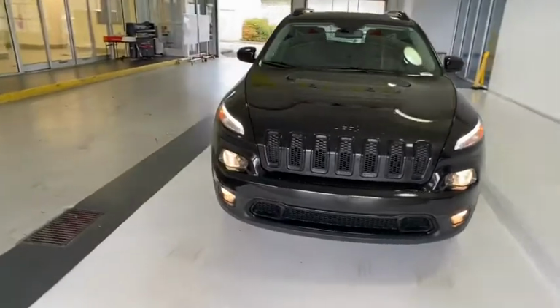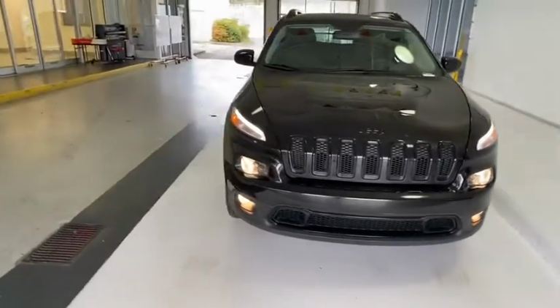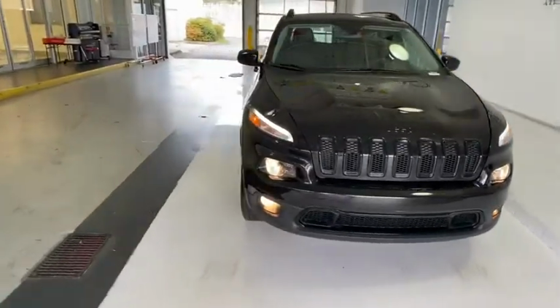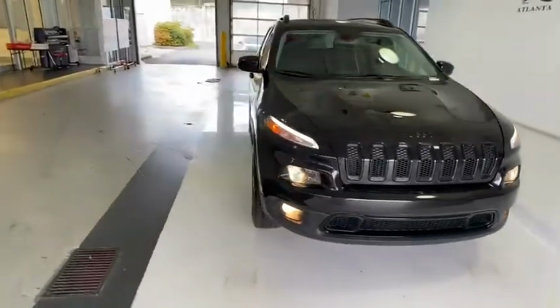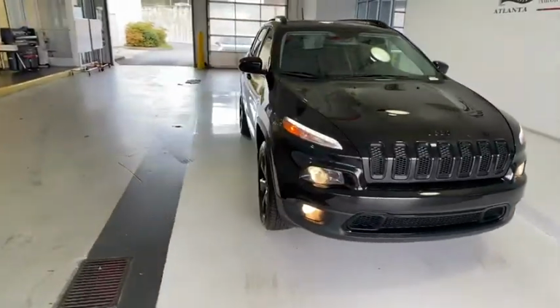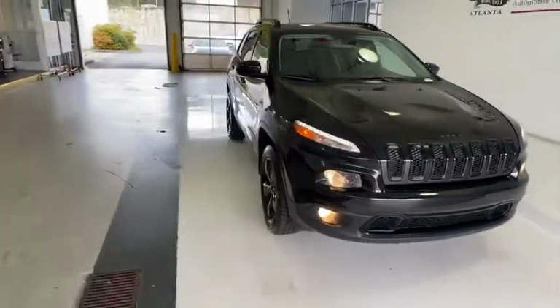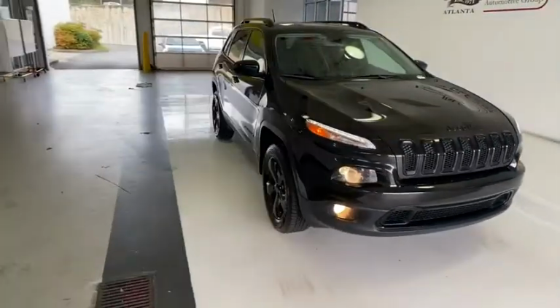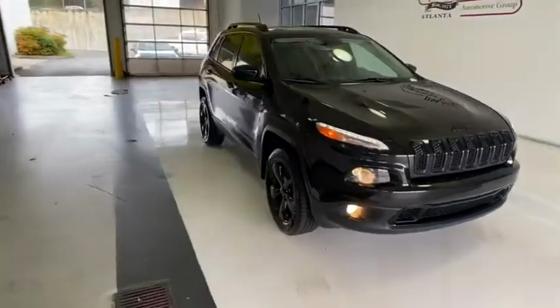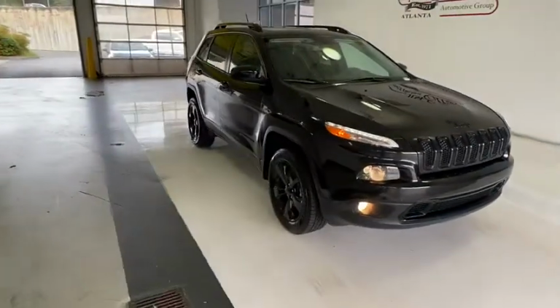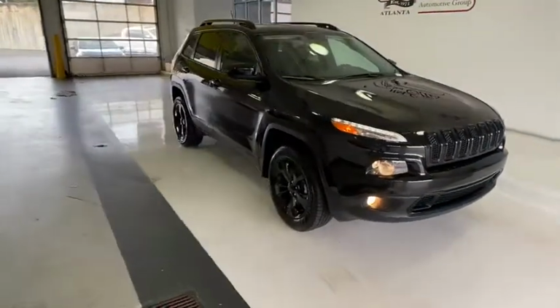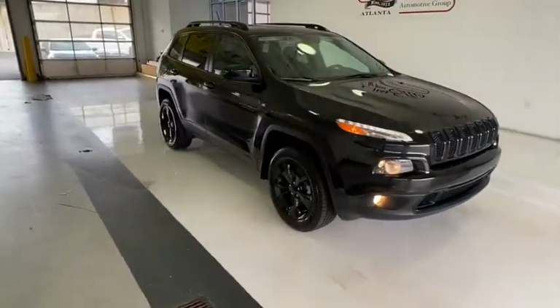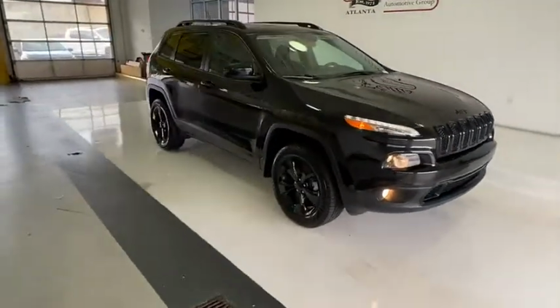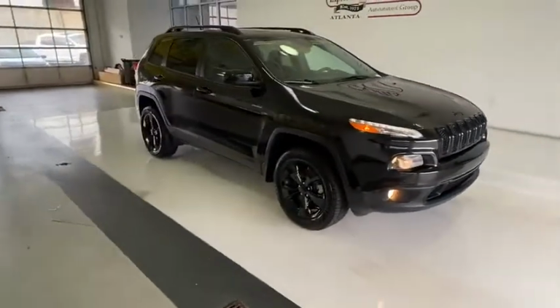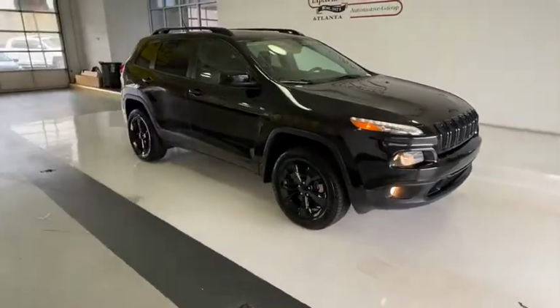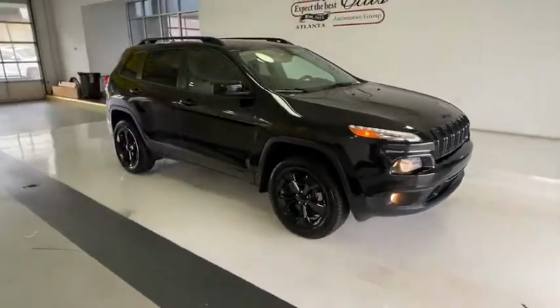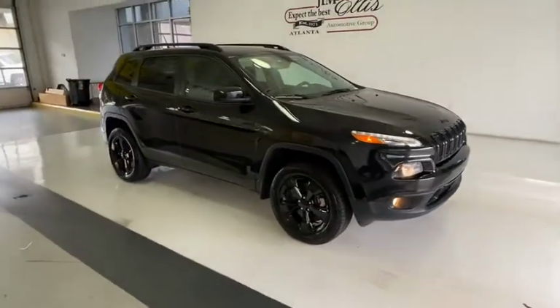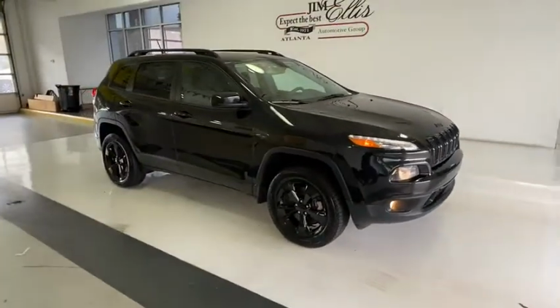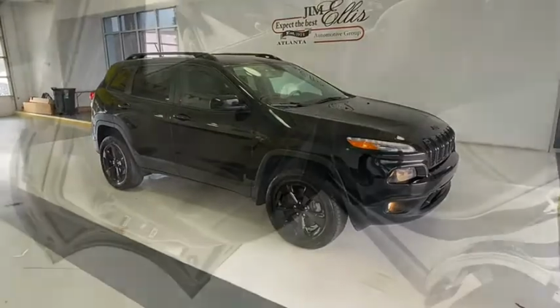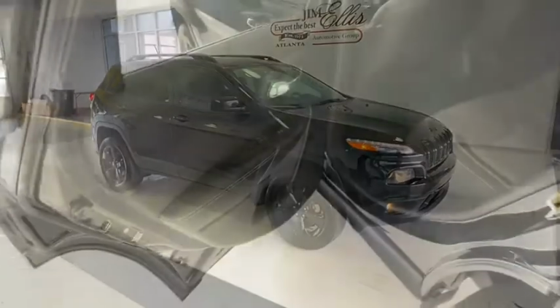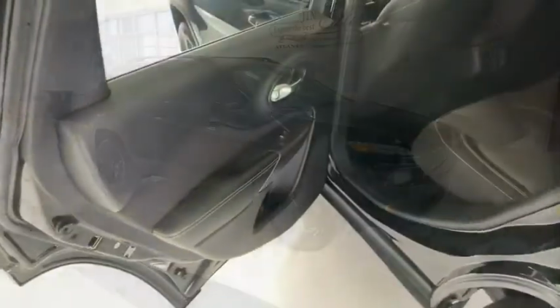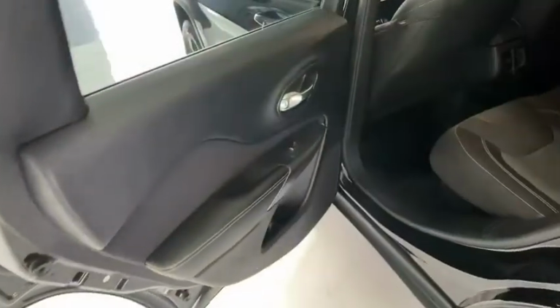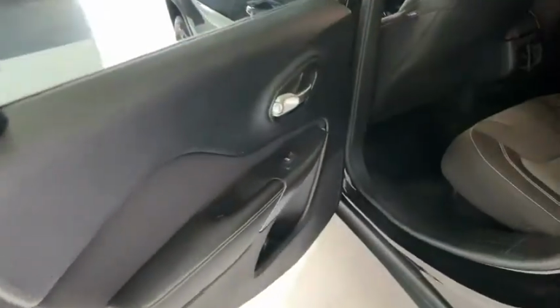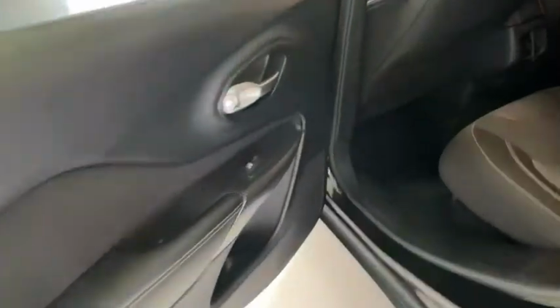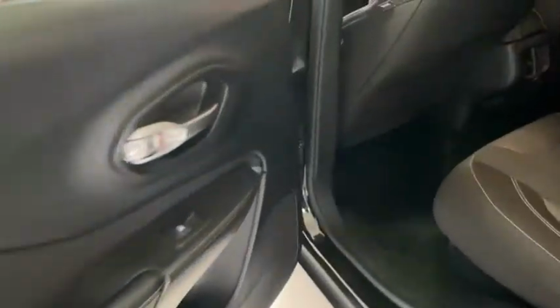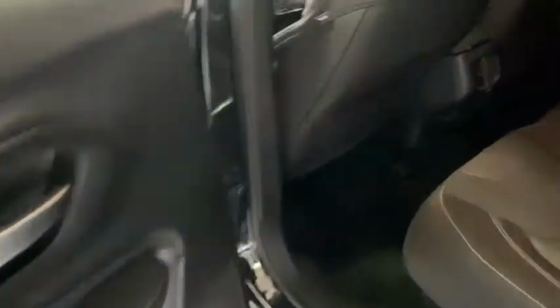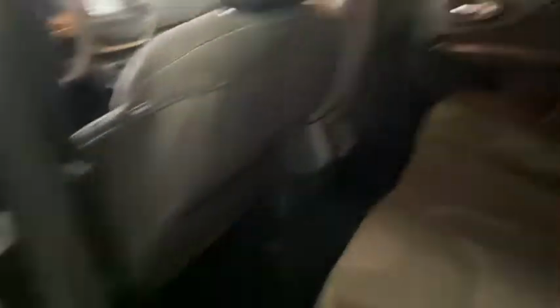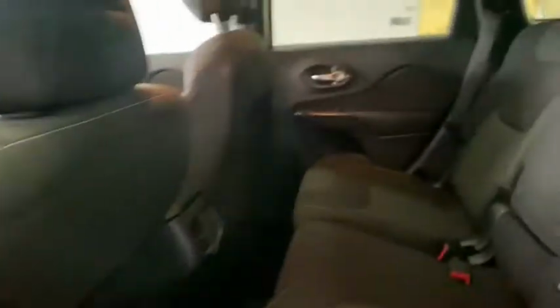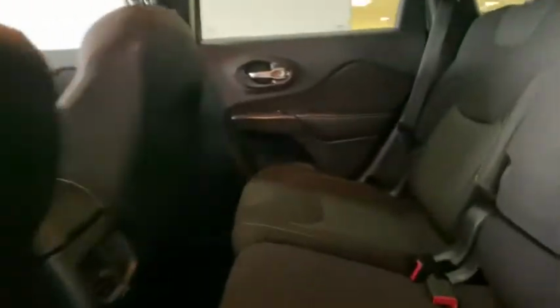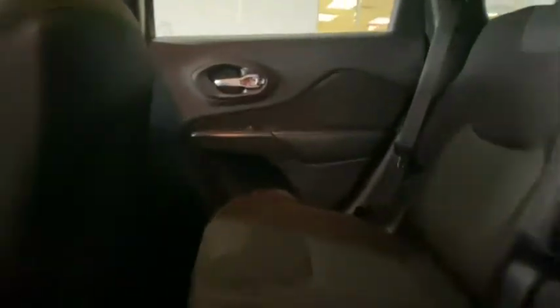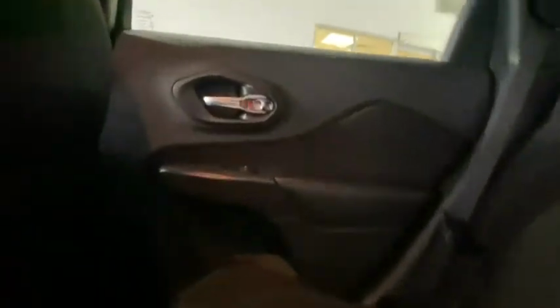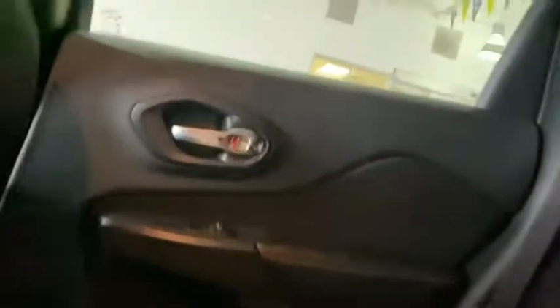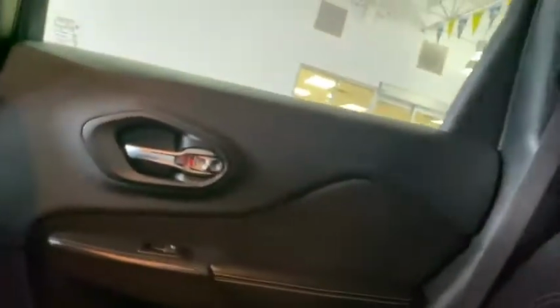Backup camera, anti-lock braking system, keyless entry, steering wheel audio controls, traction control, stability control, Bluetooth, leather-wrapped steering wheel.